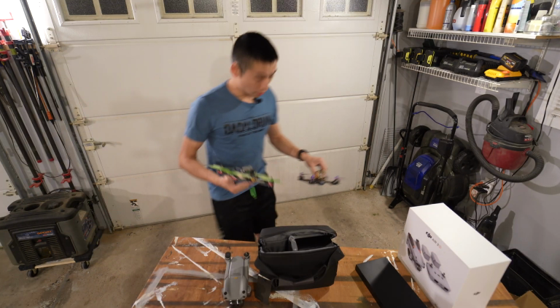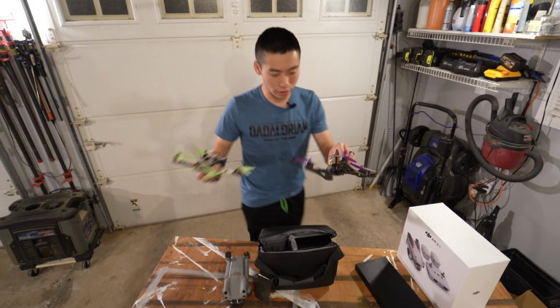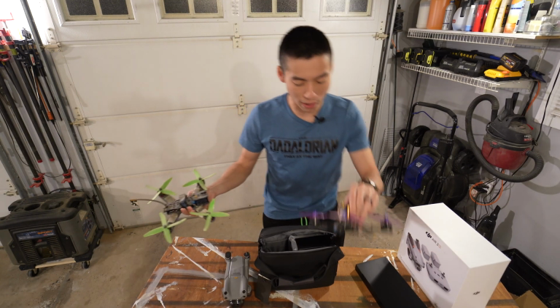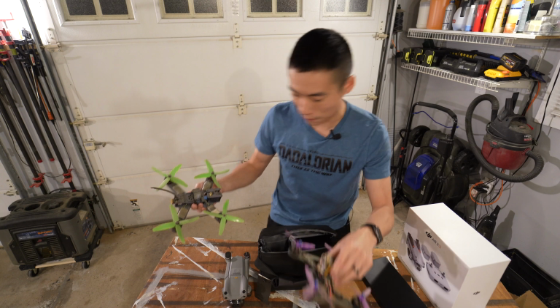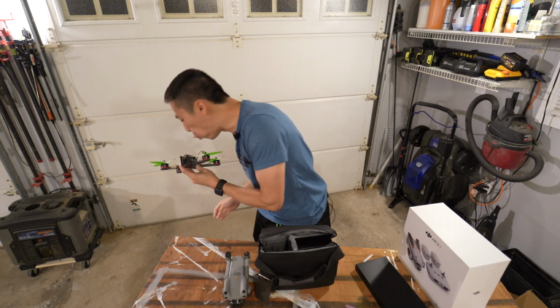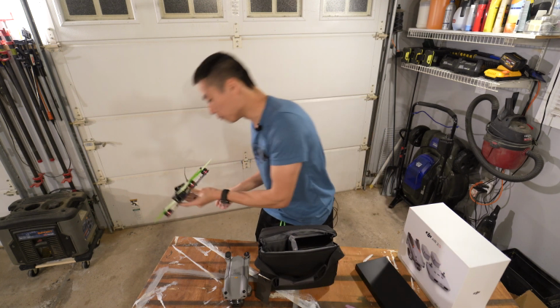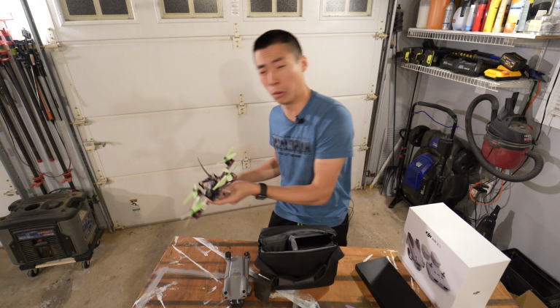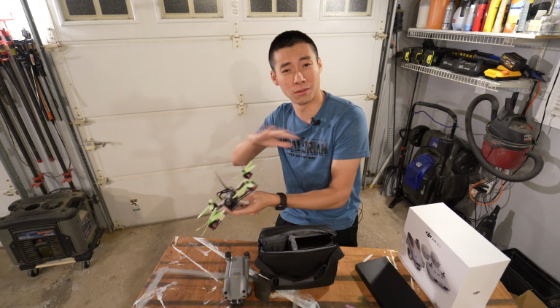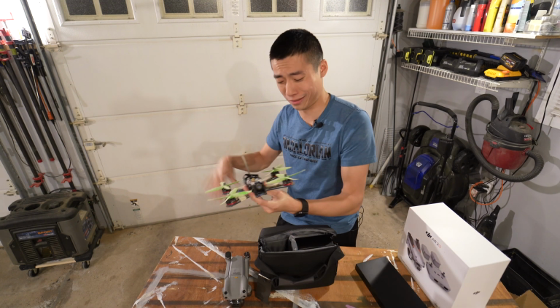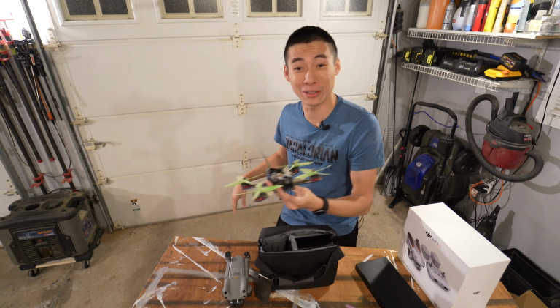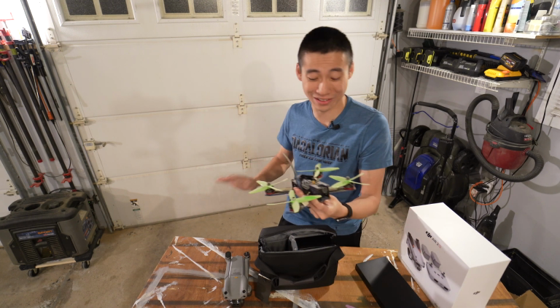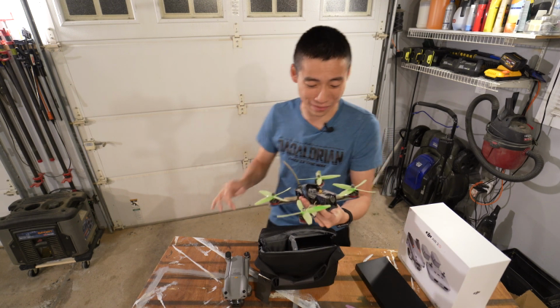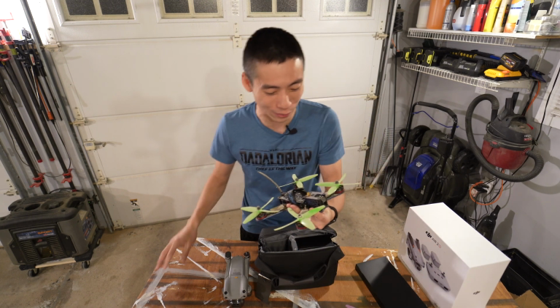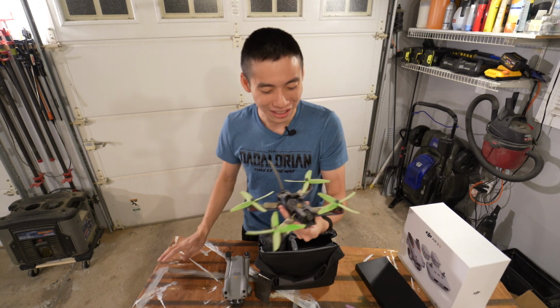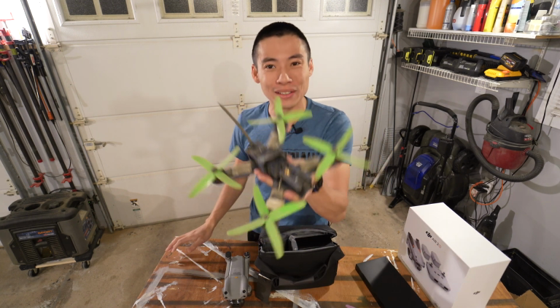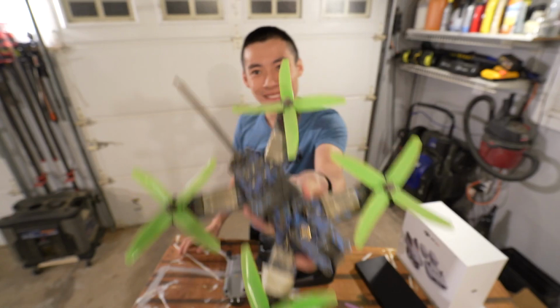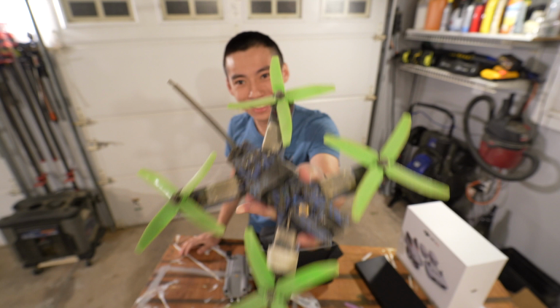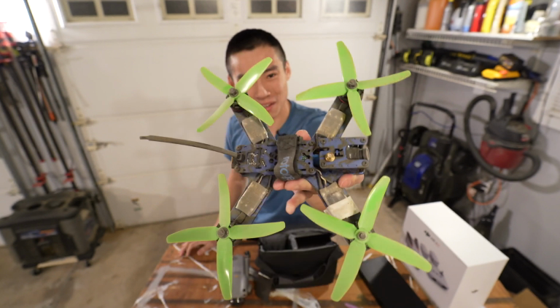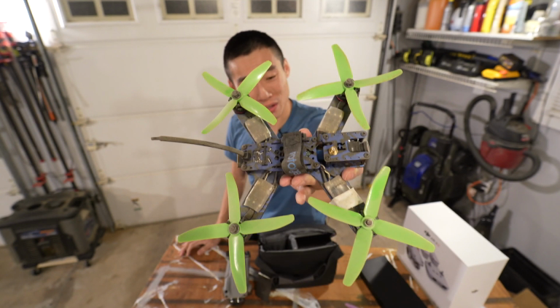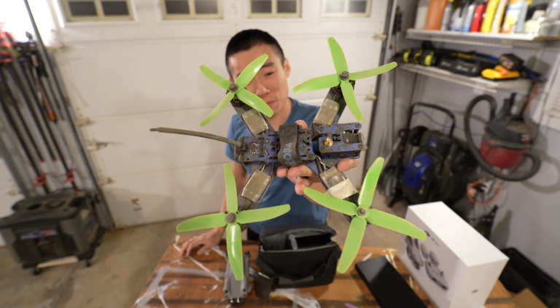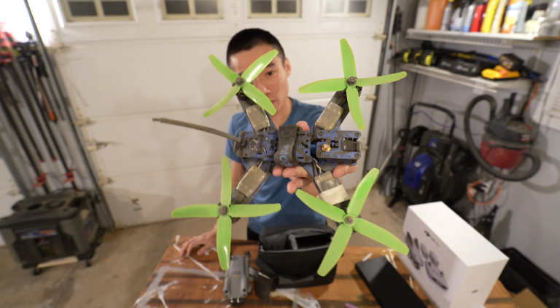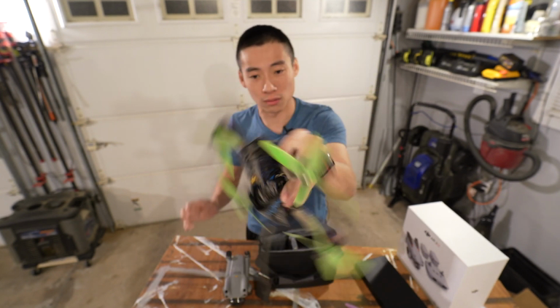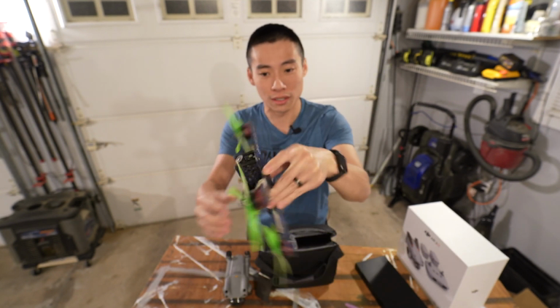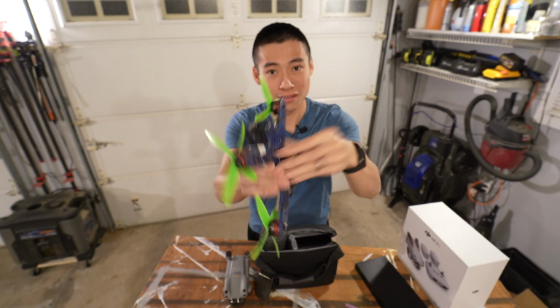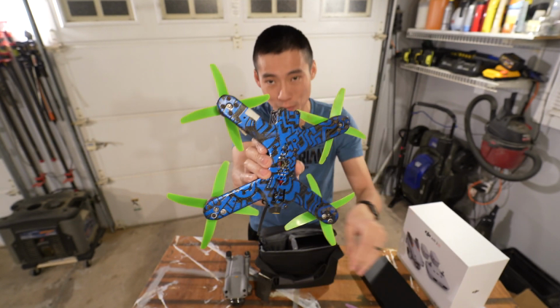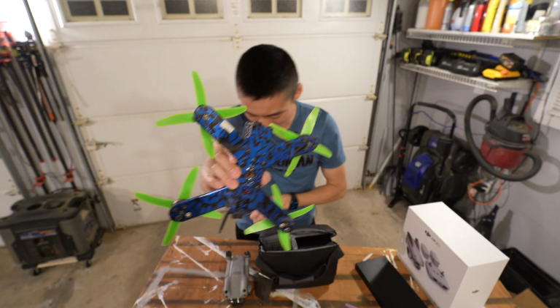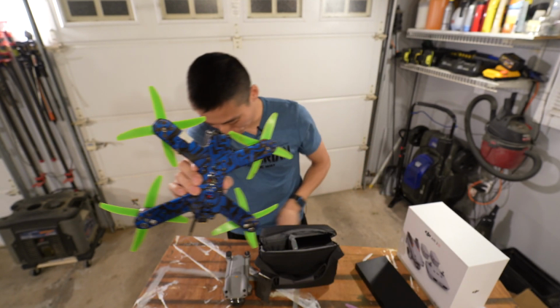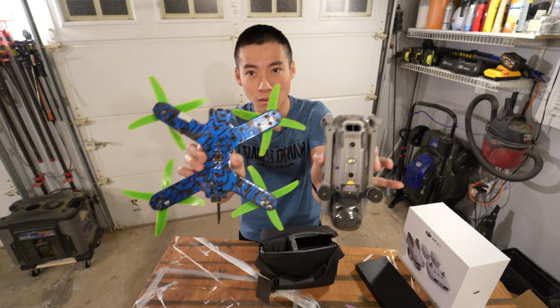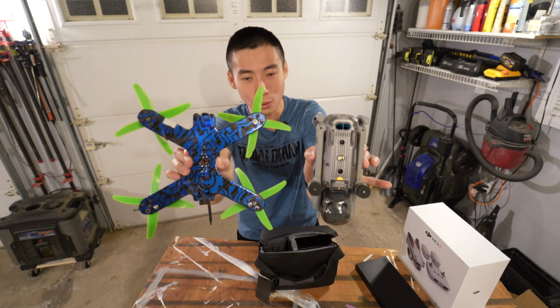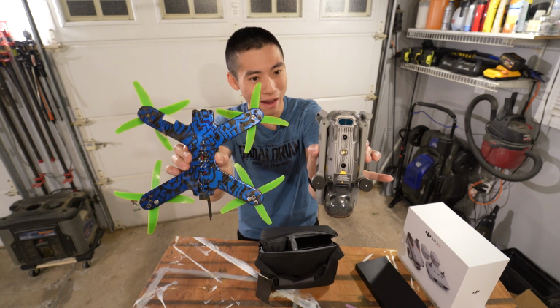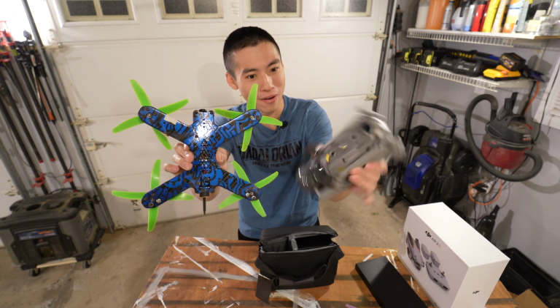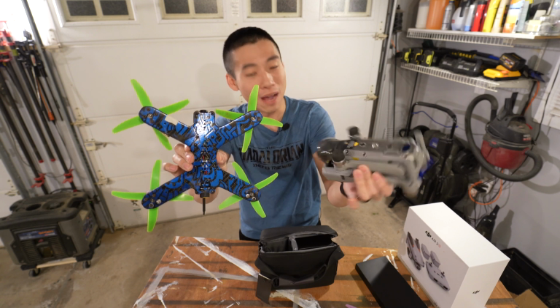So just for comparison — it's been a while since I've flown — but this is a 5-inch FPV racing quad. See how big this is? Holy cow!